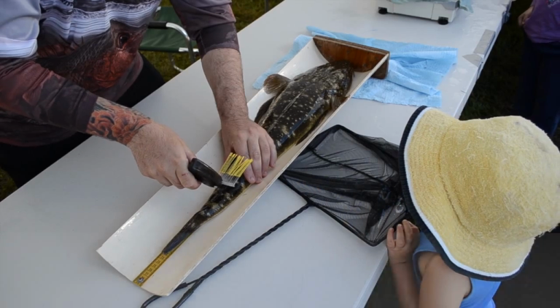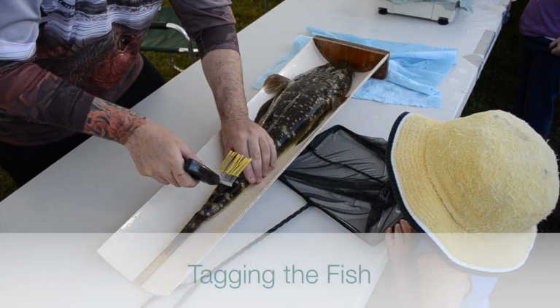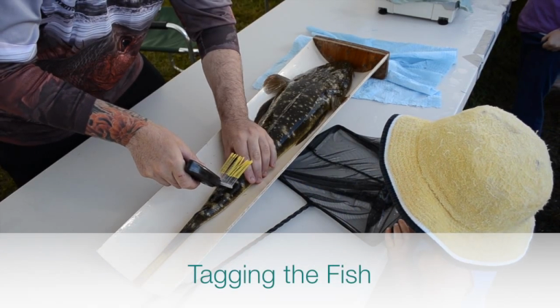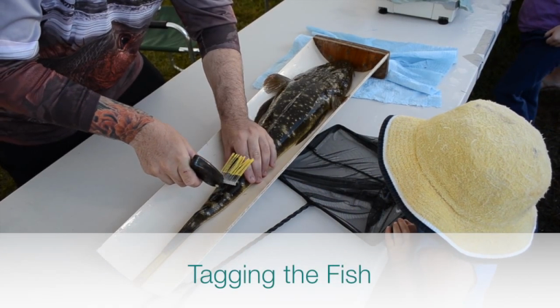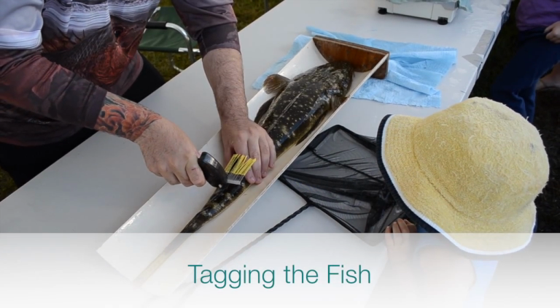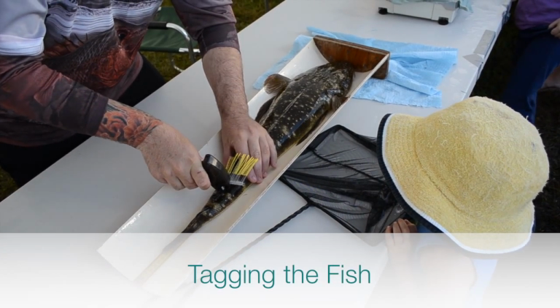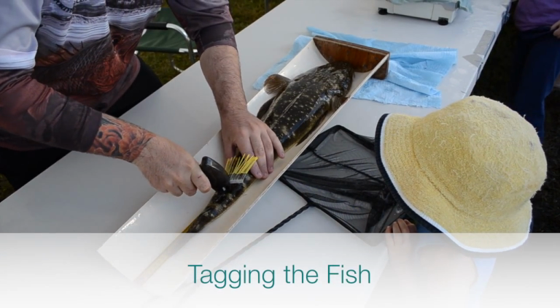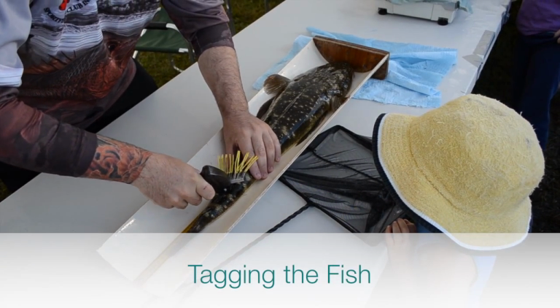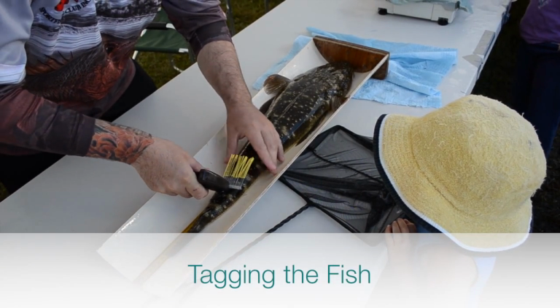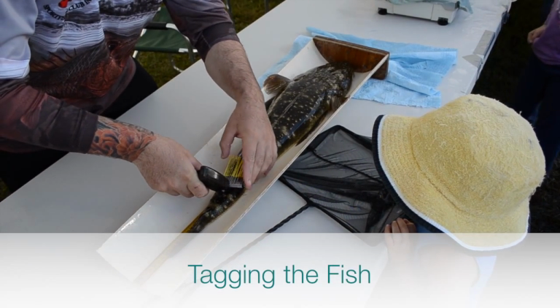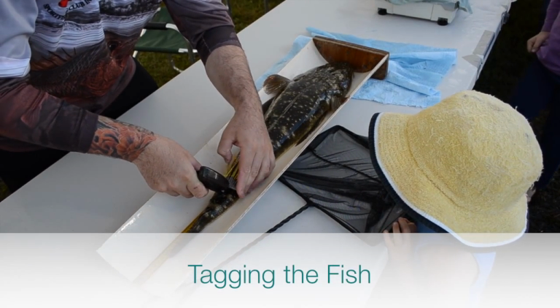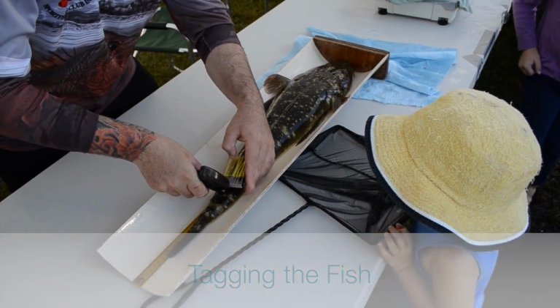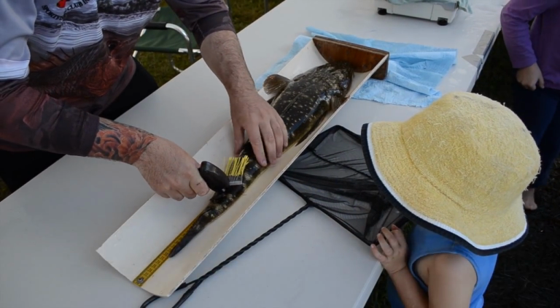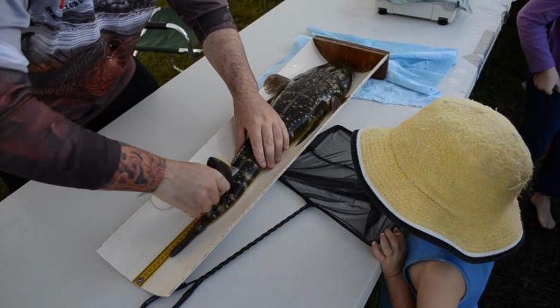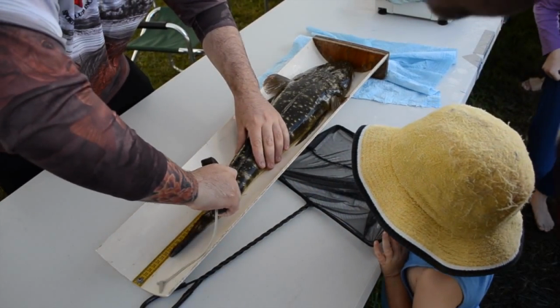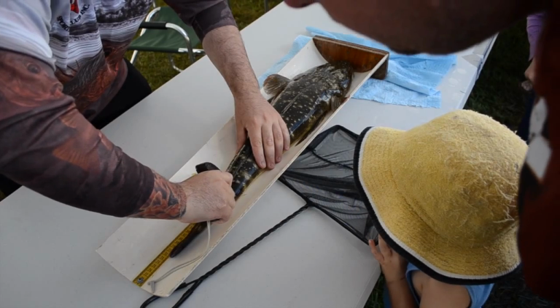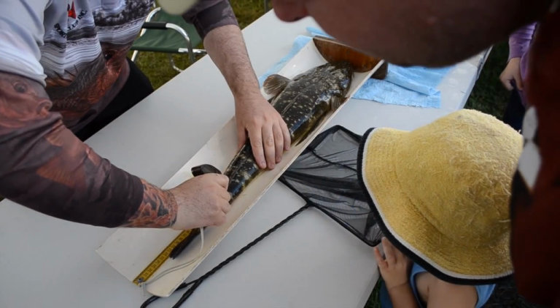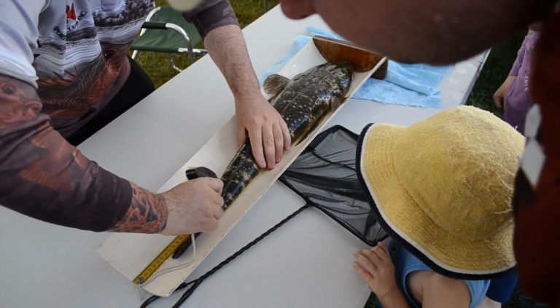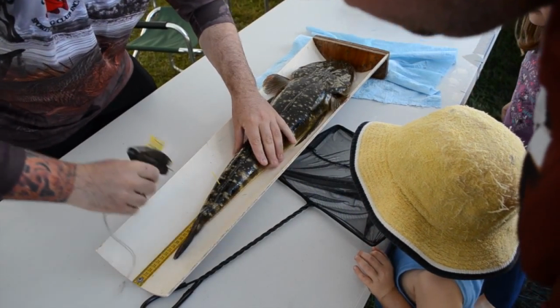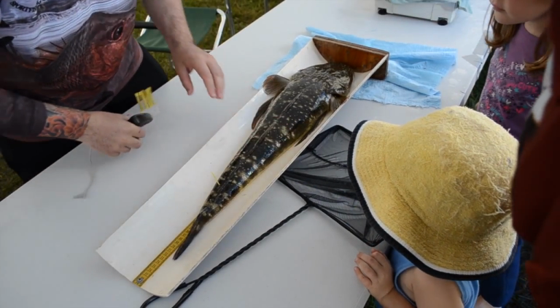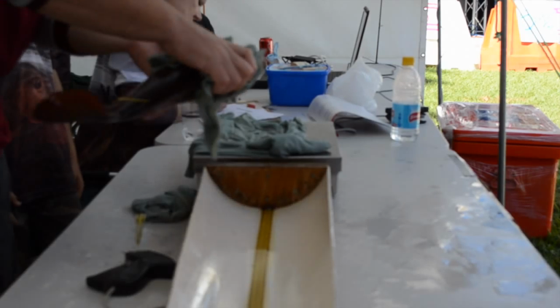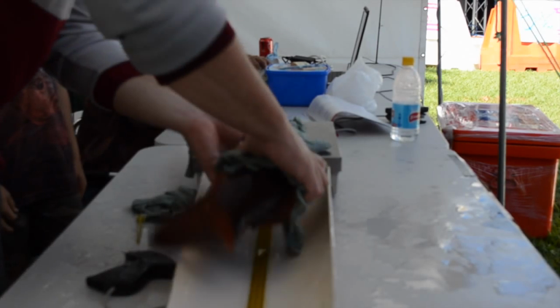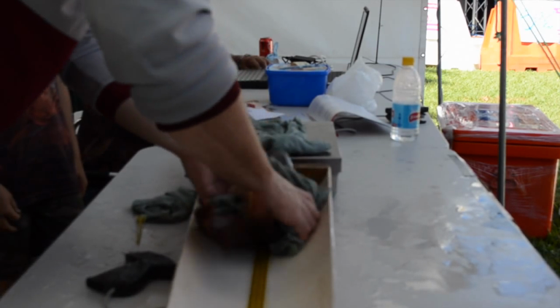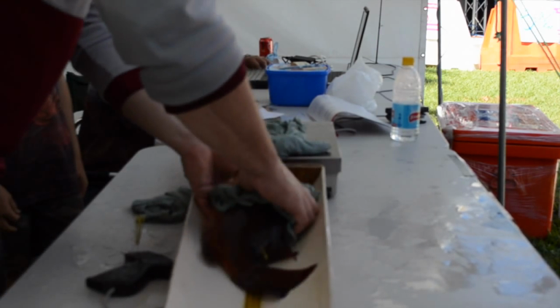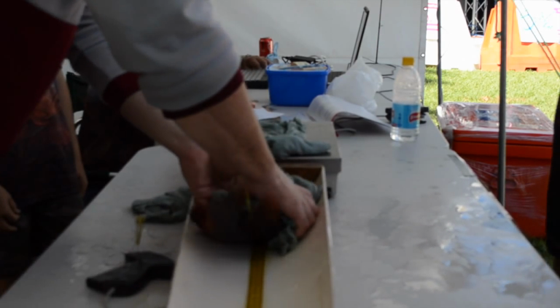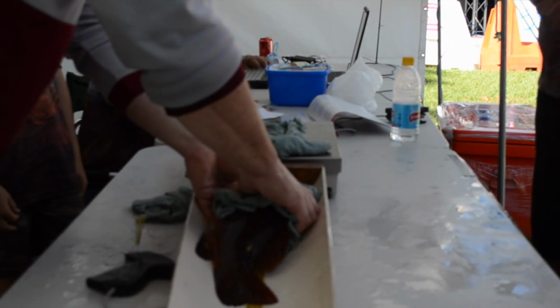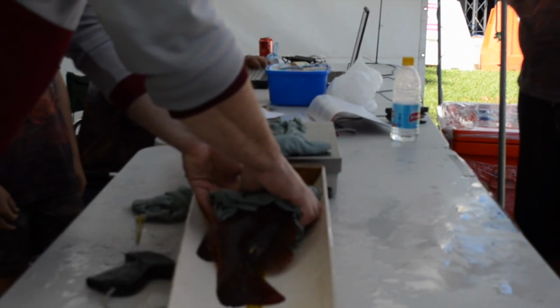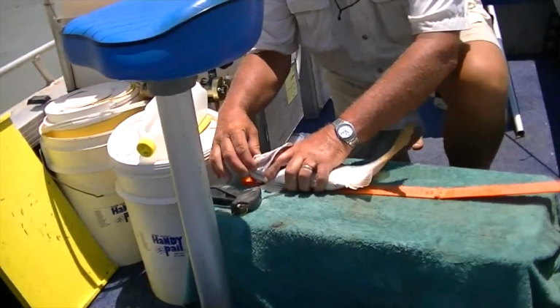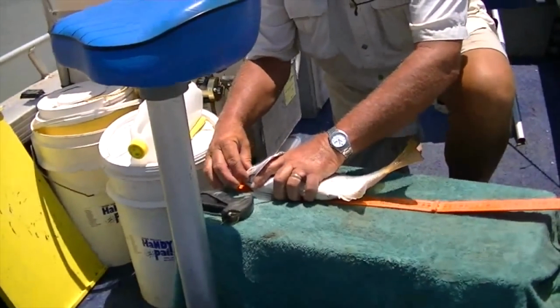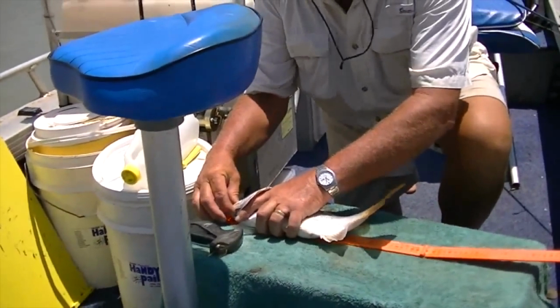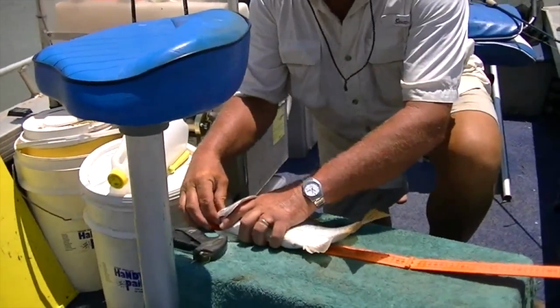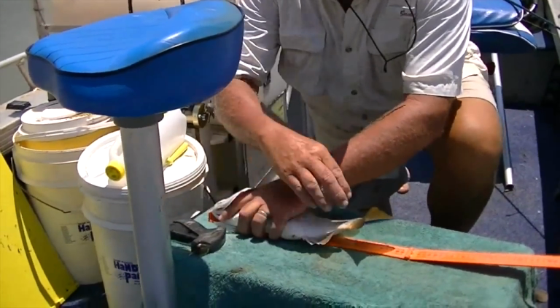Fish should be tagged as quickly as possible to minimise time spent out of water. When tagging, have a wet towel down to keep the fish cool, and then place the measuring ruler on the towel.